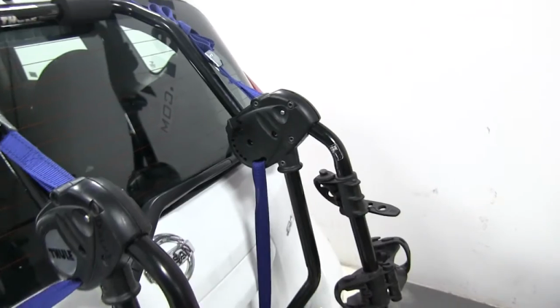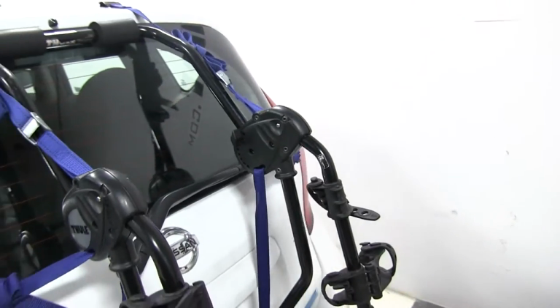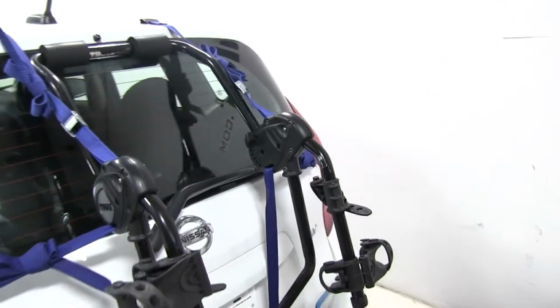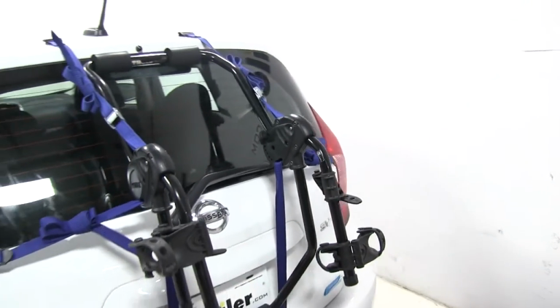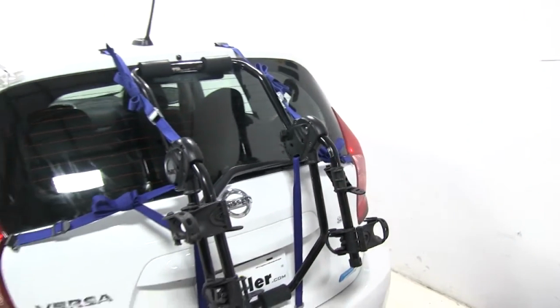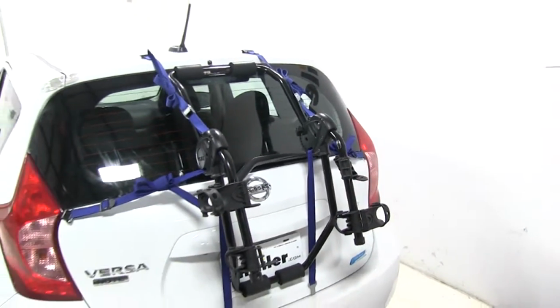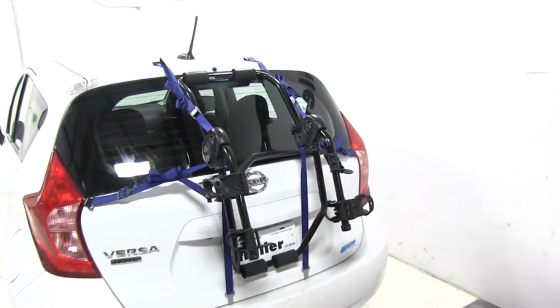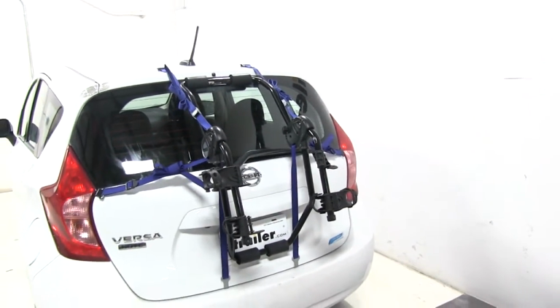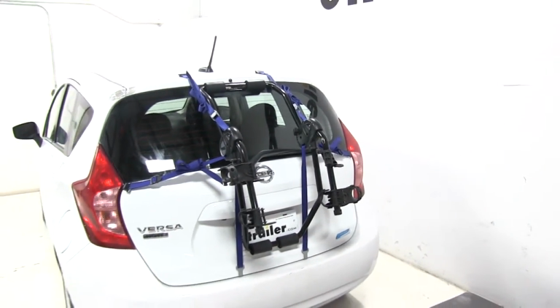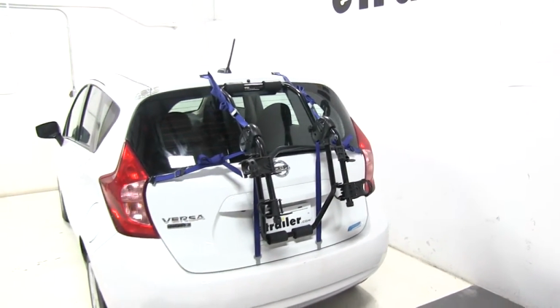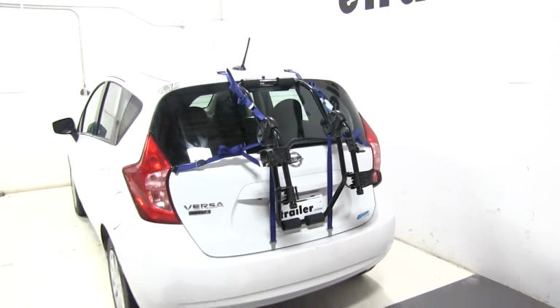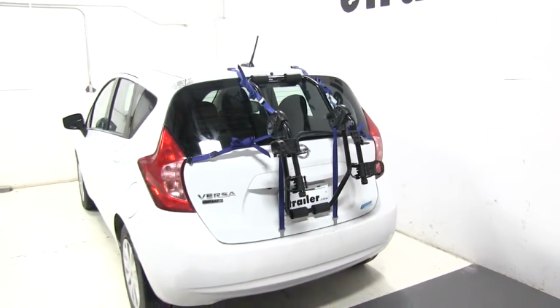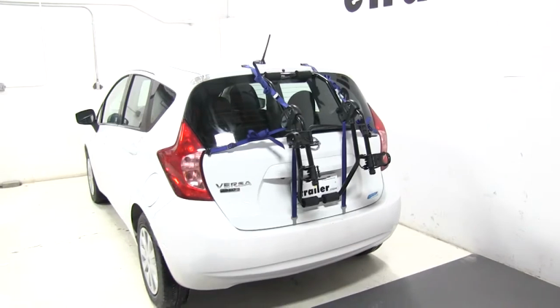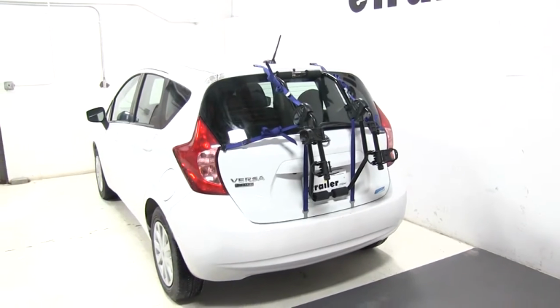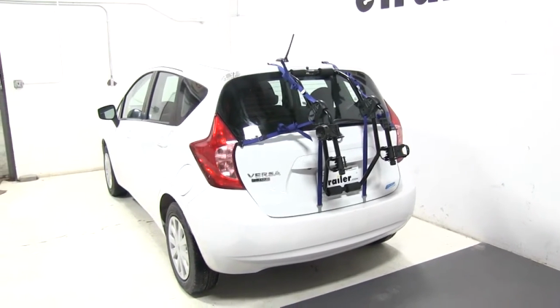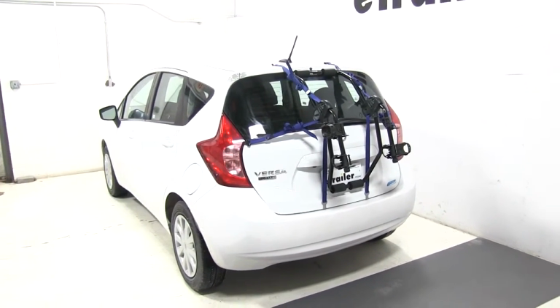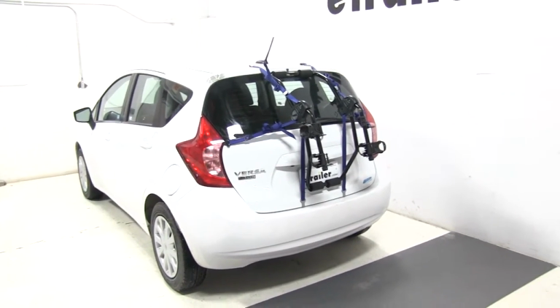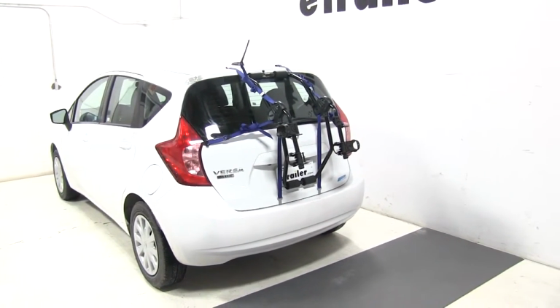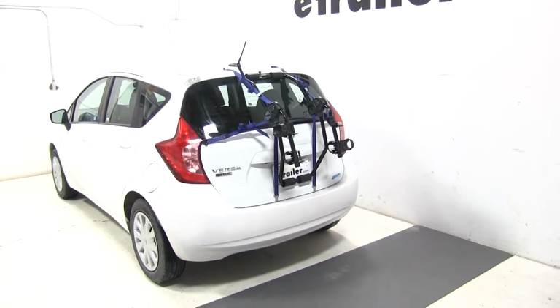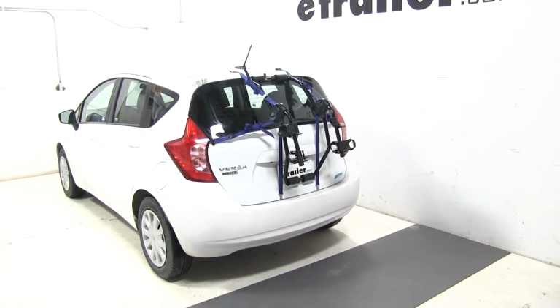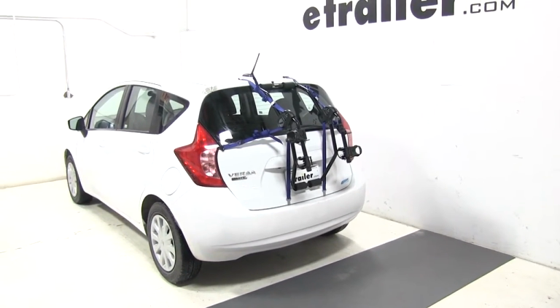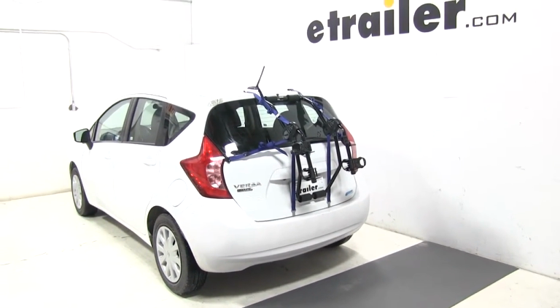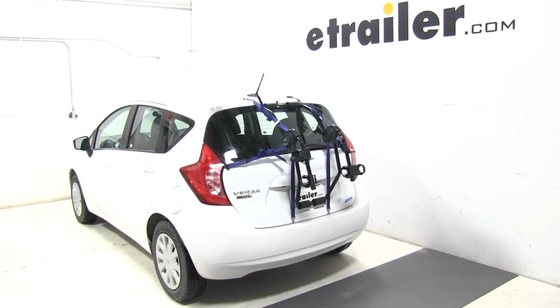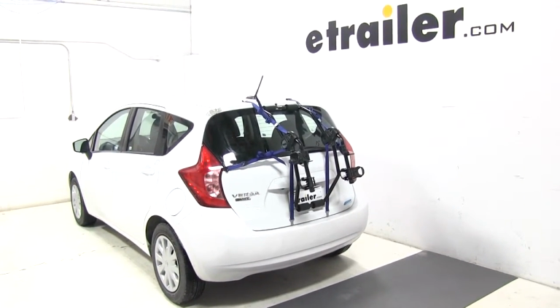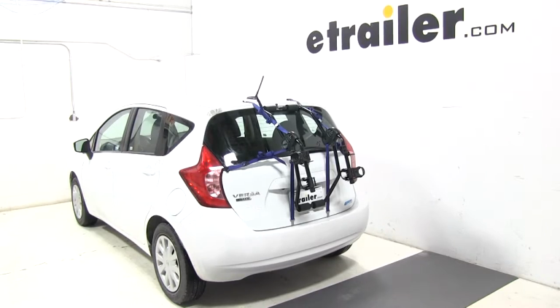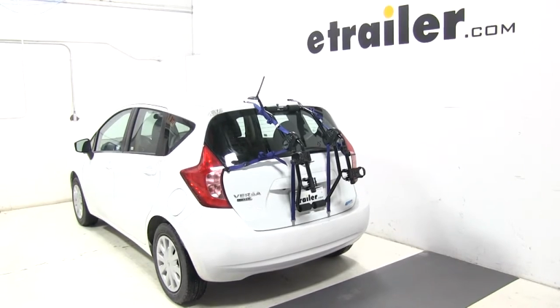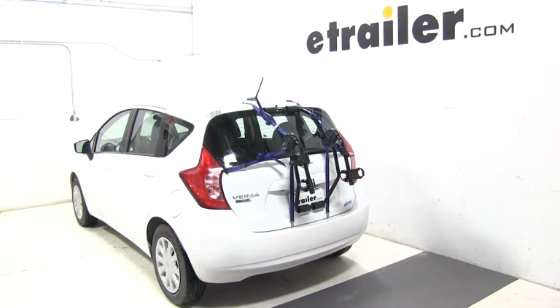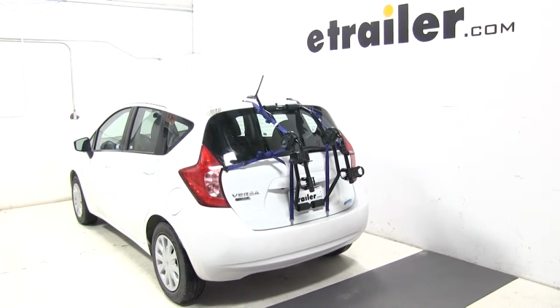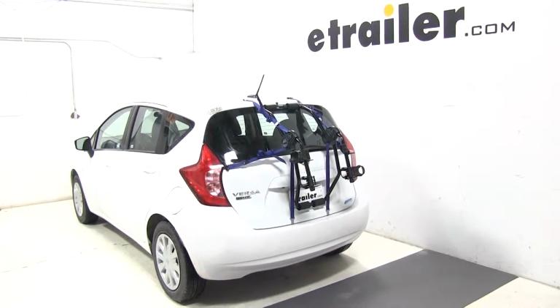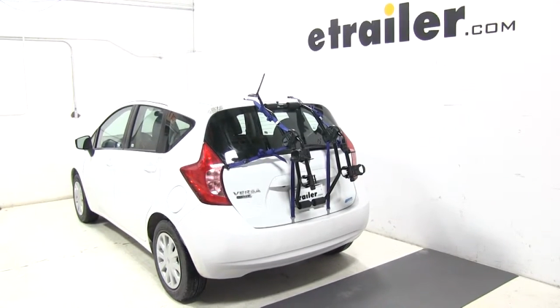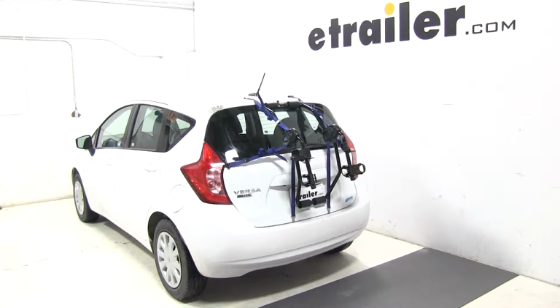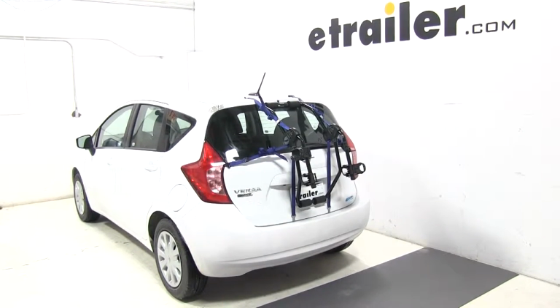So that's going to be our completed look at the Thule Passage trunk mount 2 bike rack, part number TH910XT, on our 2016 Nissan Versa Note. And now let's see how it does on our test course.